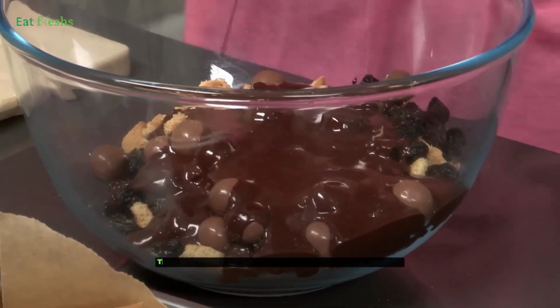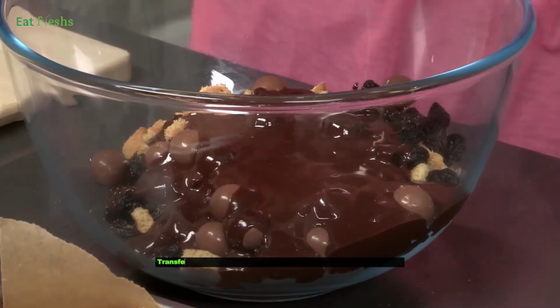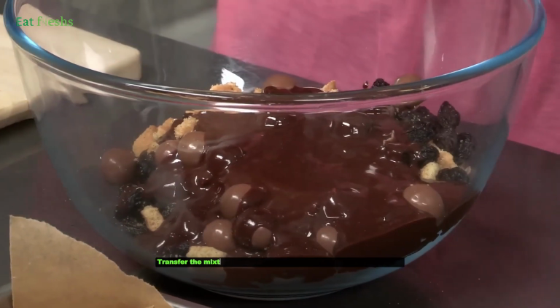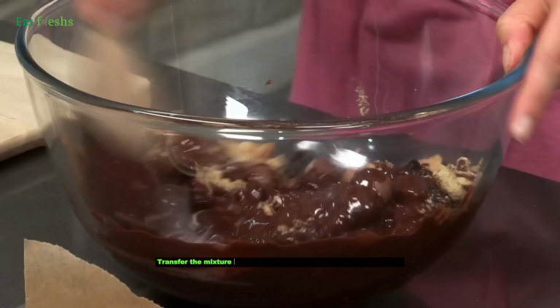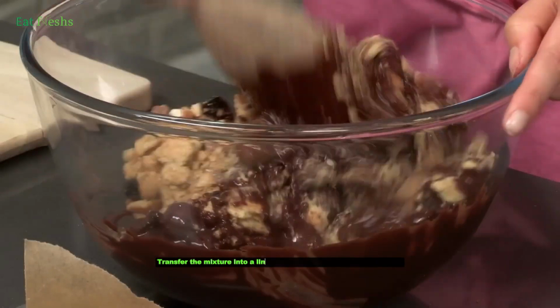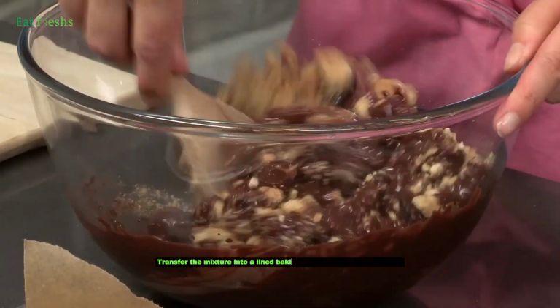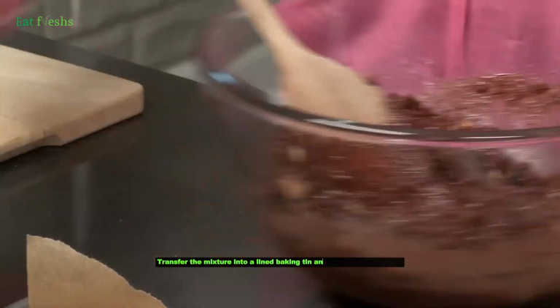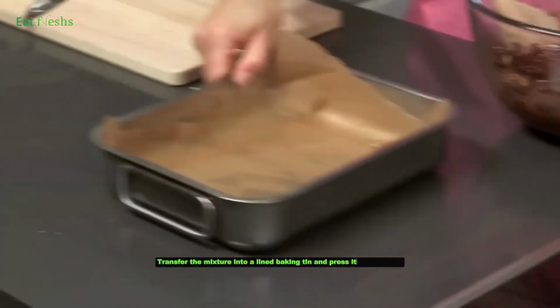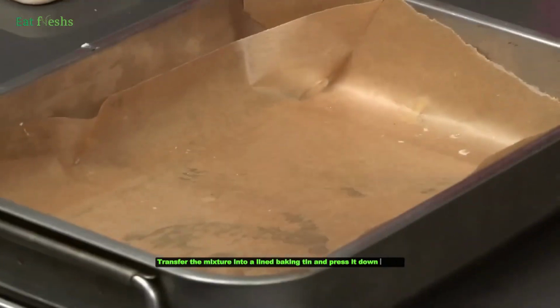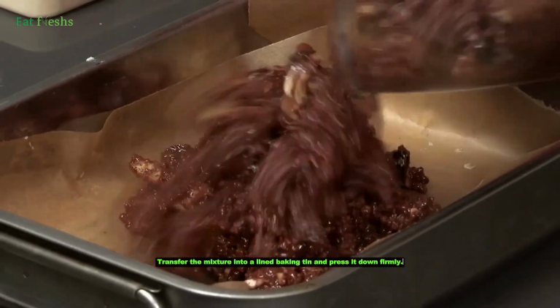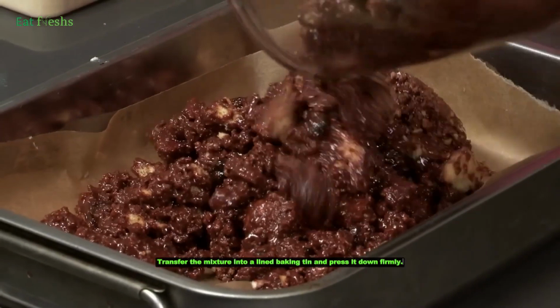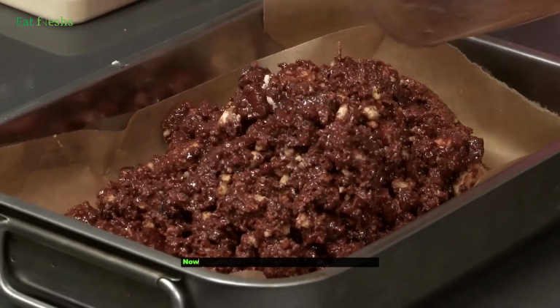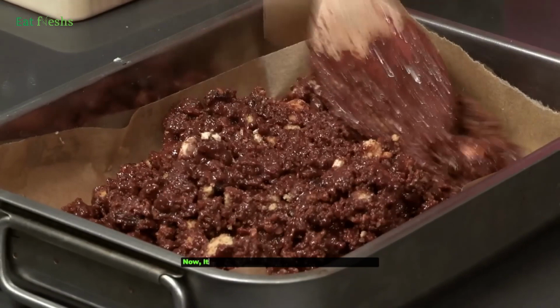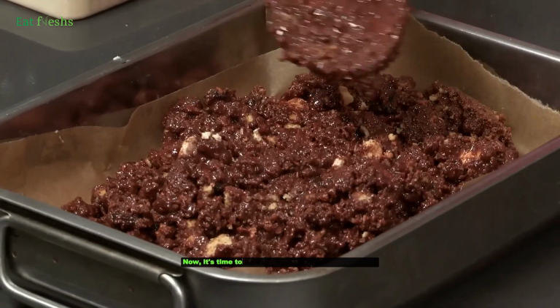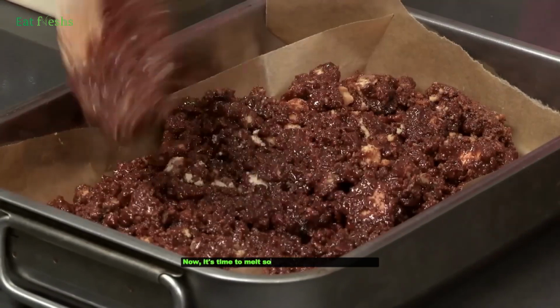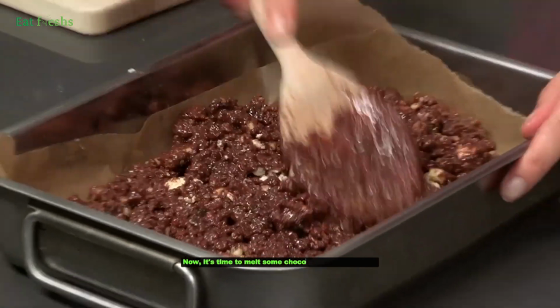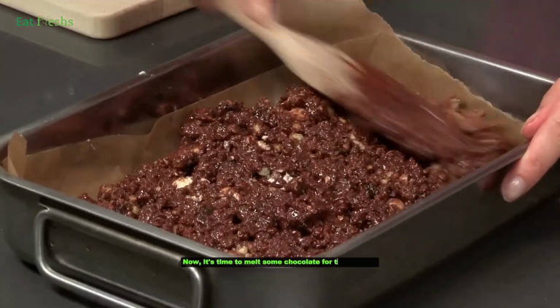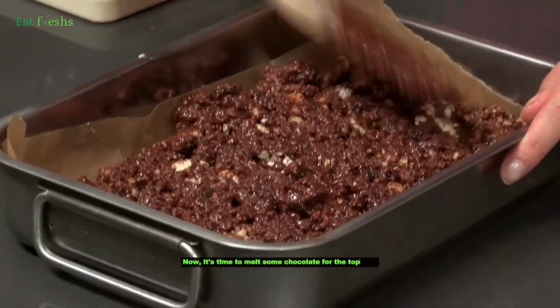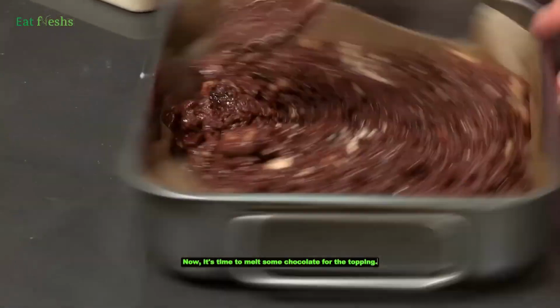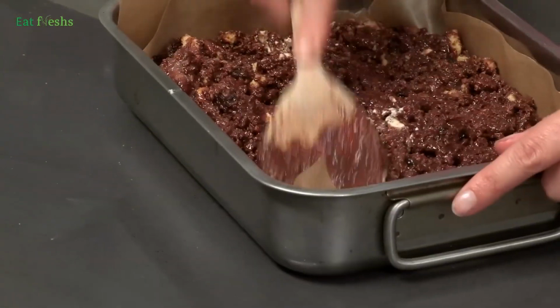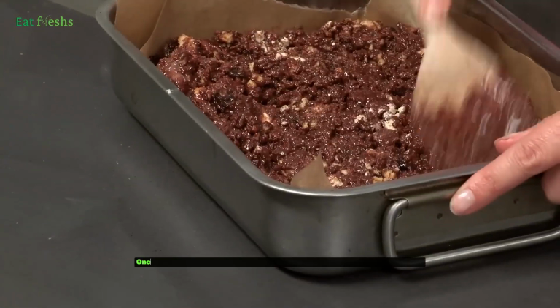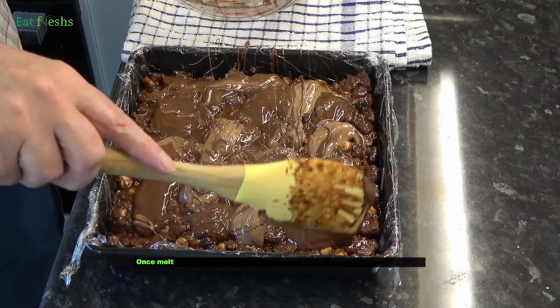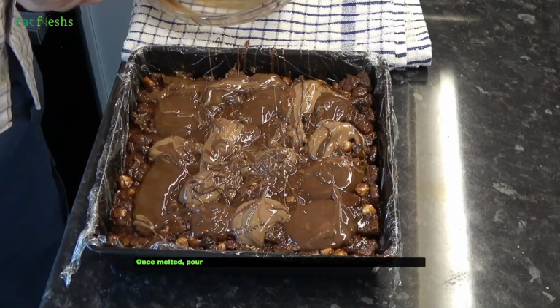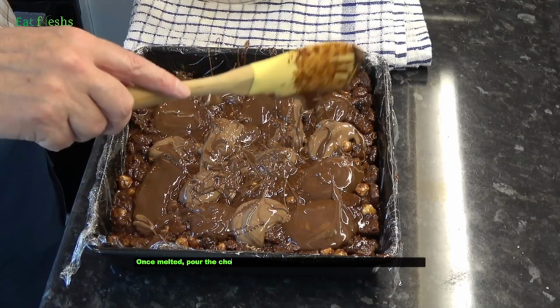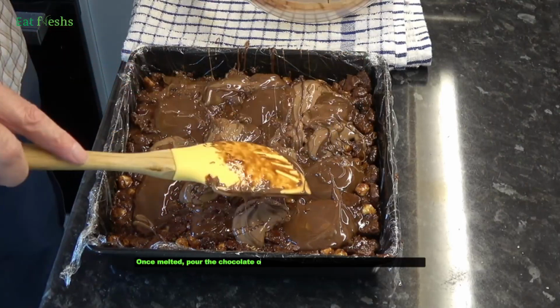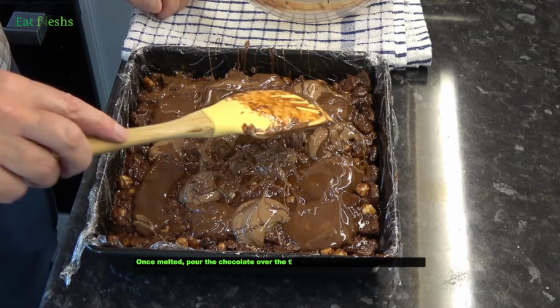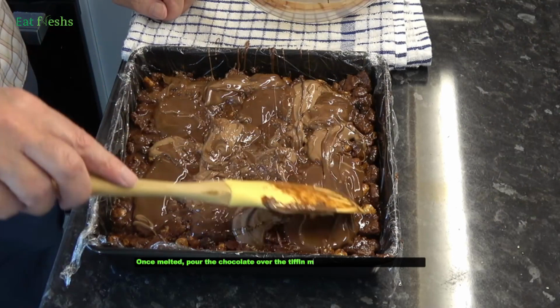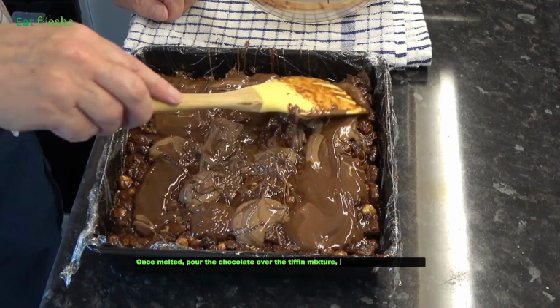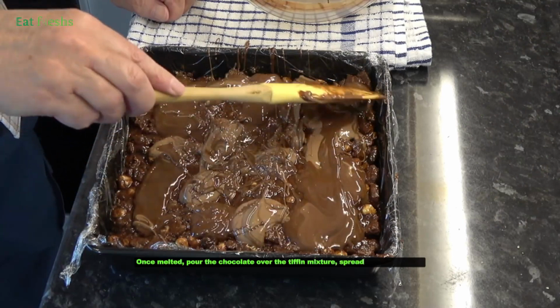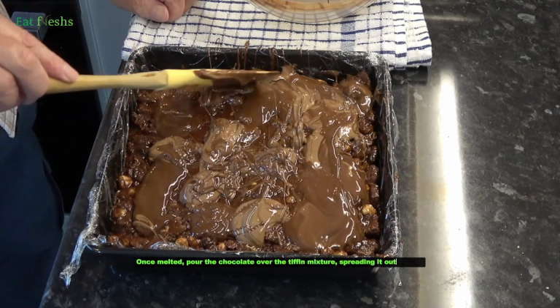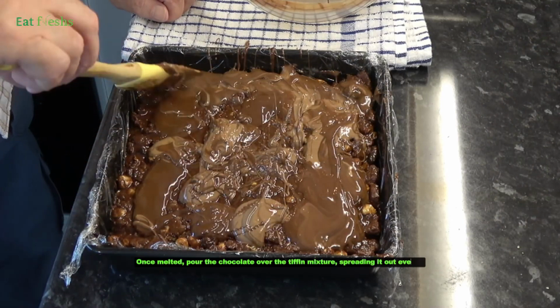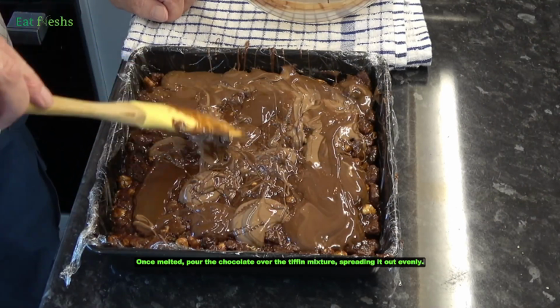Transfer the mixture into a lined baking tin and press it down firmly. Now it's time to melt some chocolate for the topping. Once melted, pour the chocolate over the Tiffin mixture, spreading it out evenly.